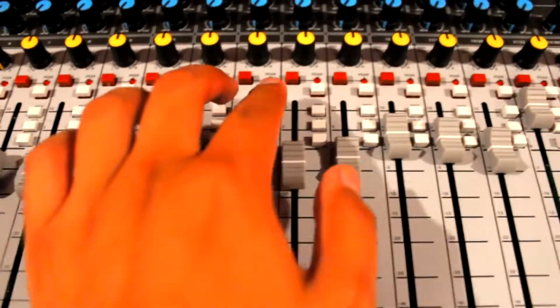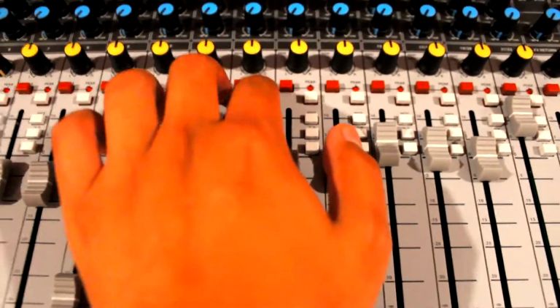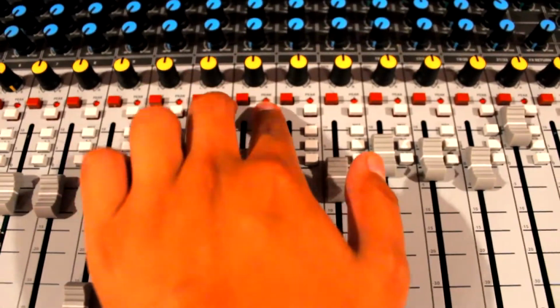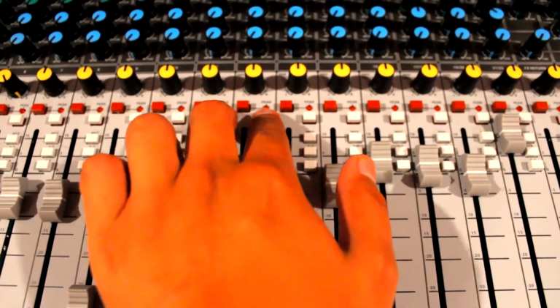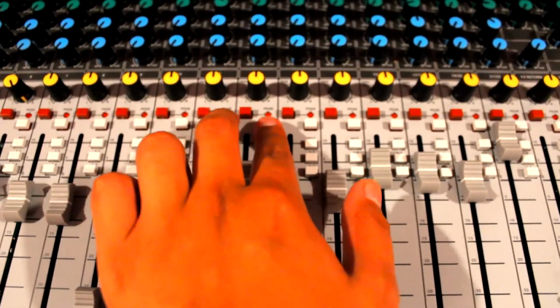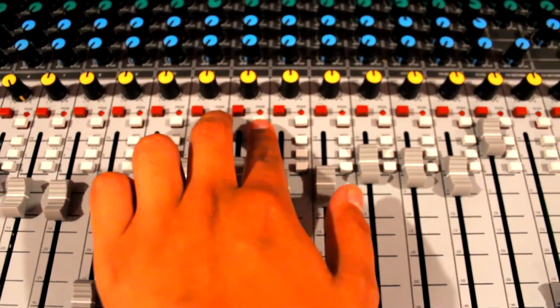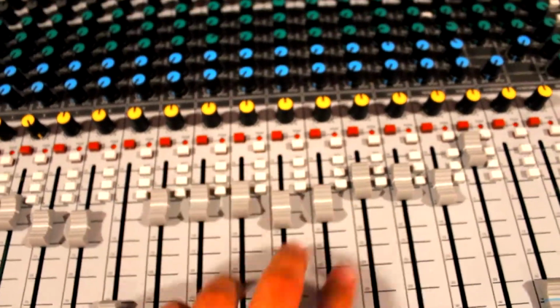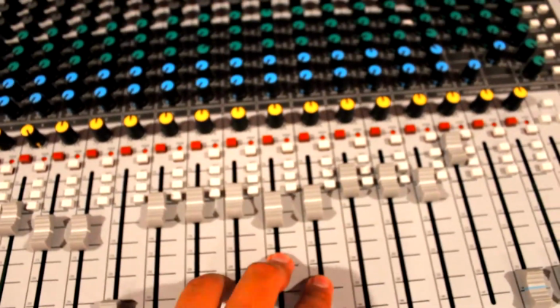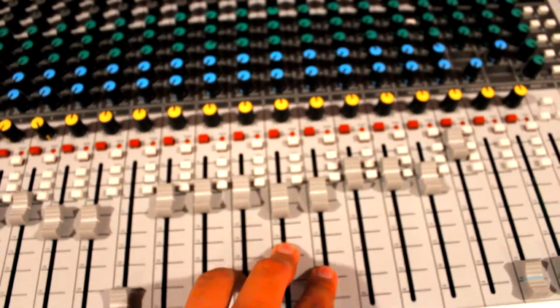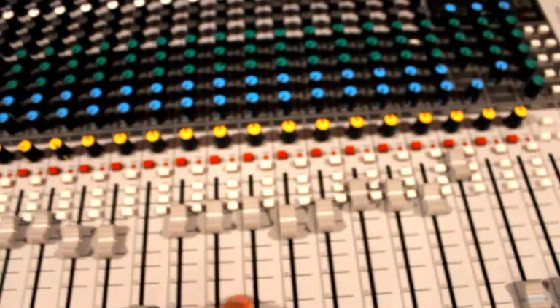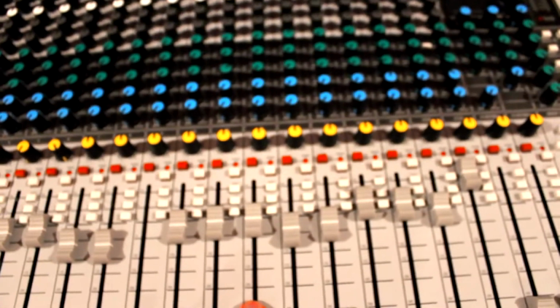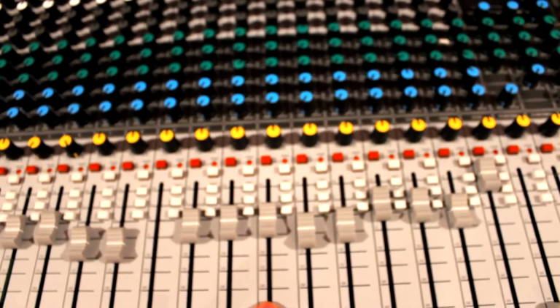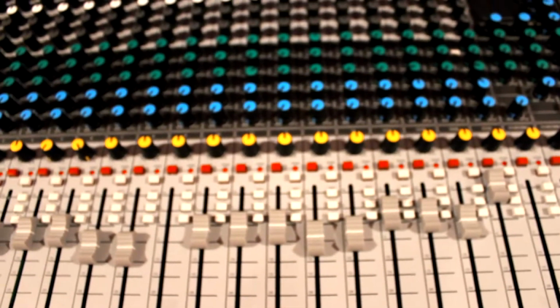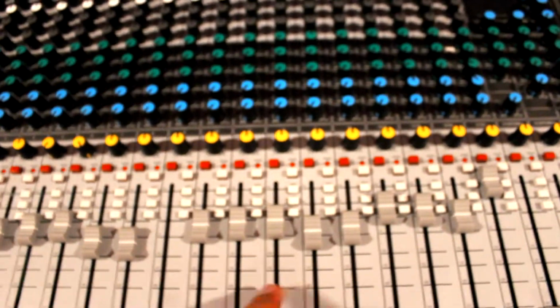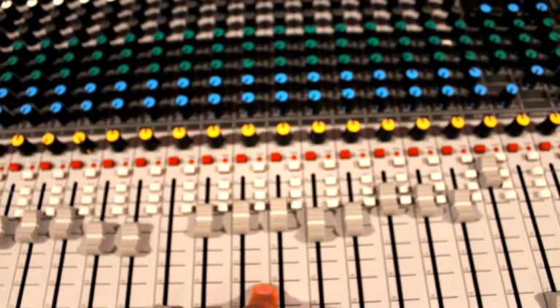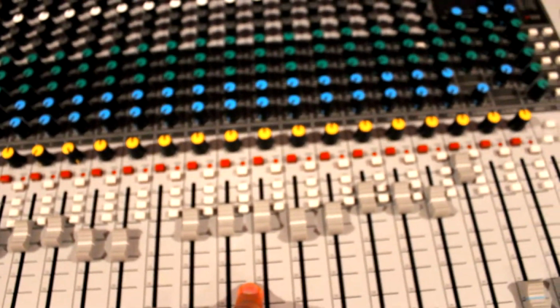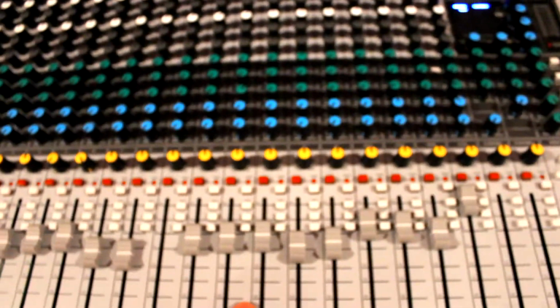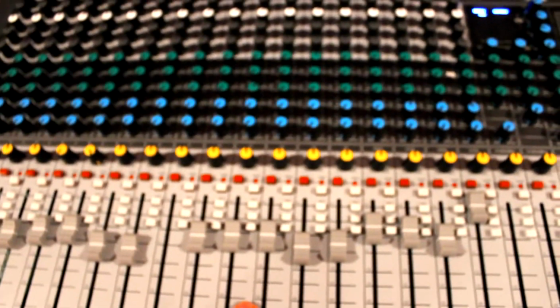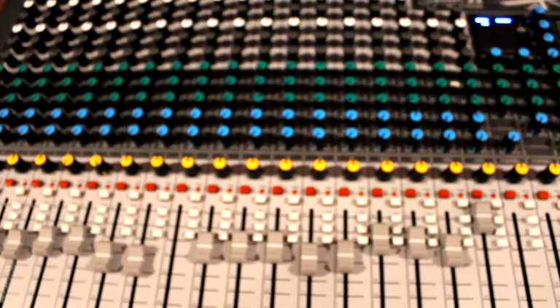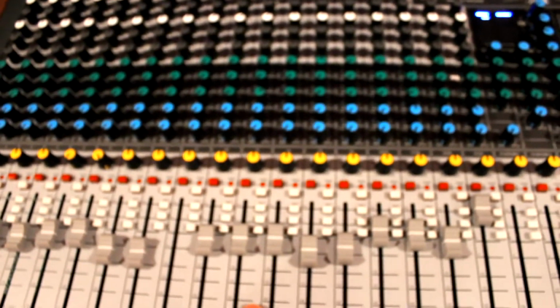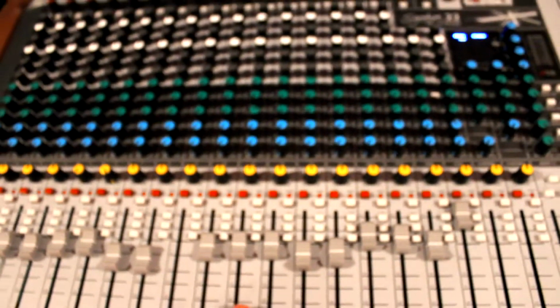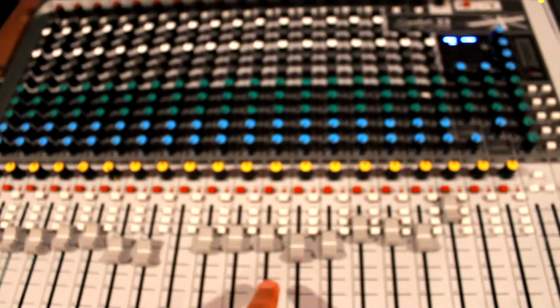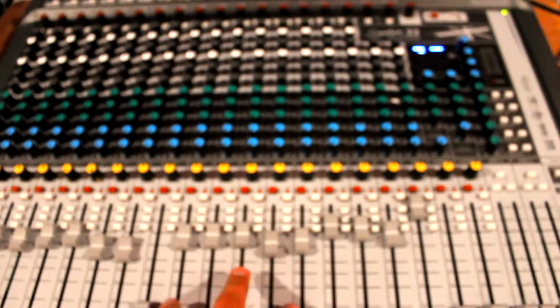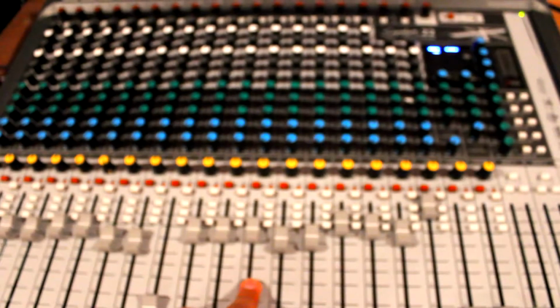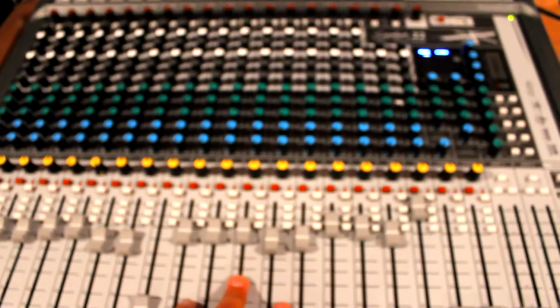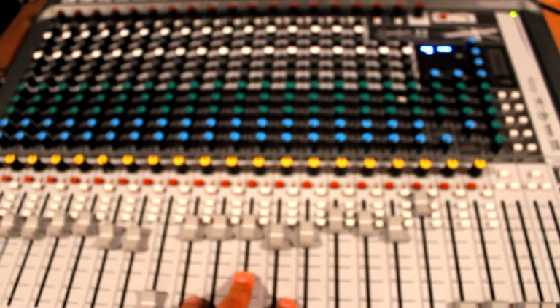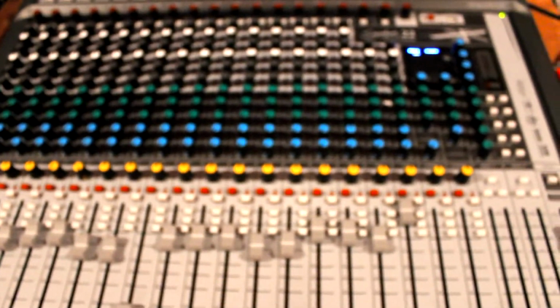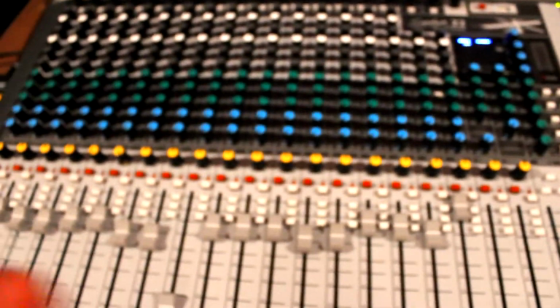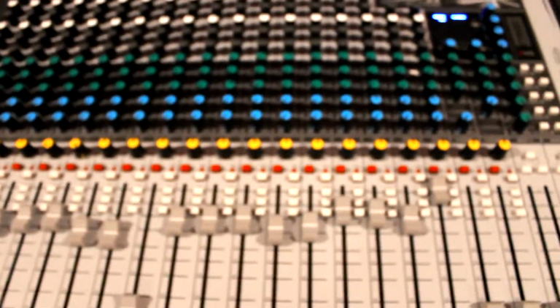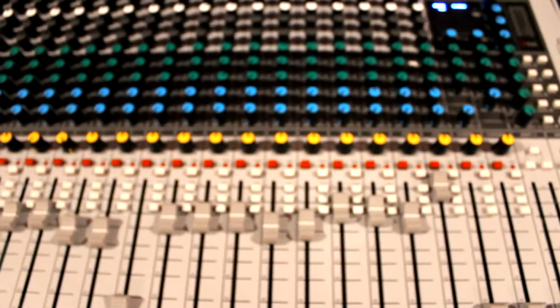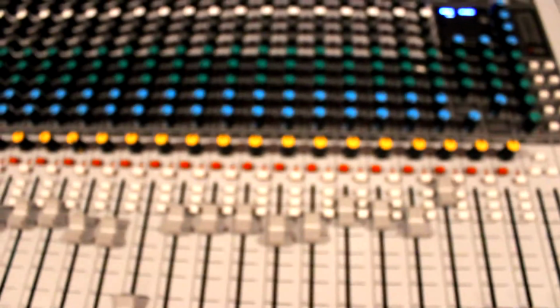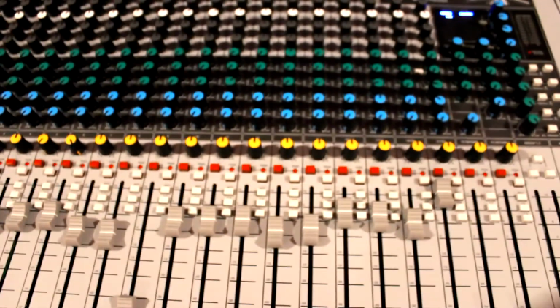This means that the PFL switches act as solo buttons. On the Soundcraft mixer this isn't the case — the PFL switches on the Soundcraft only affect the headphone output.